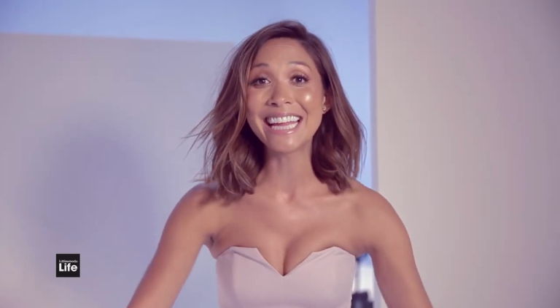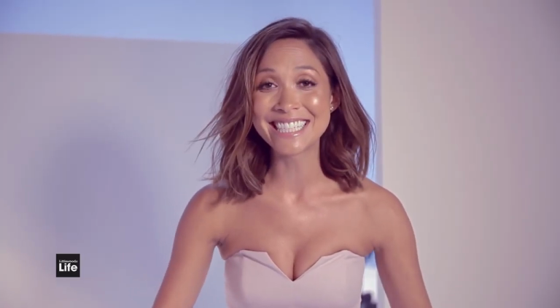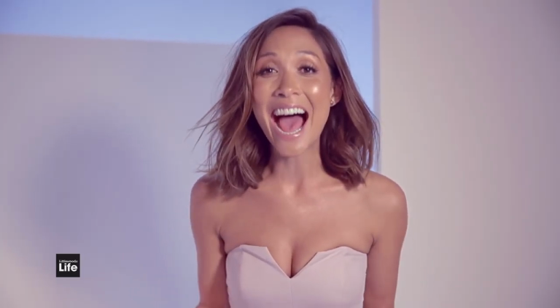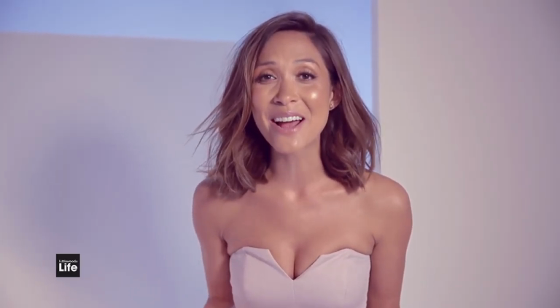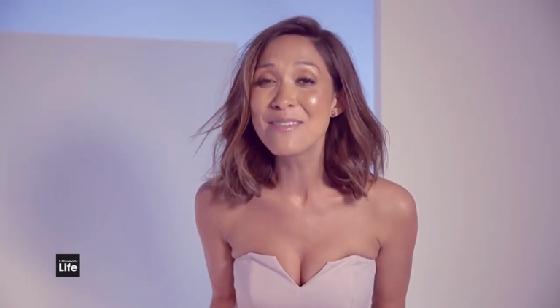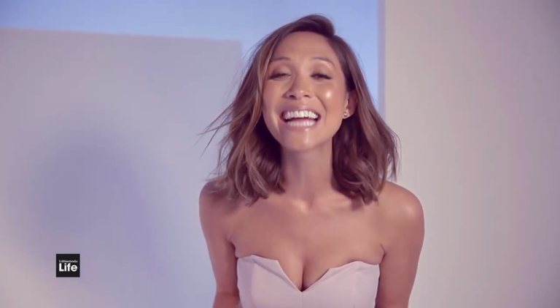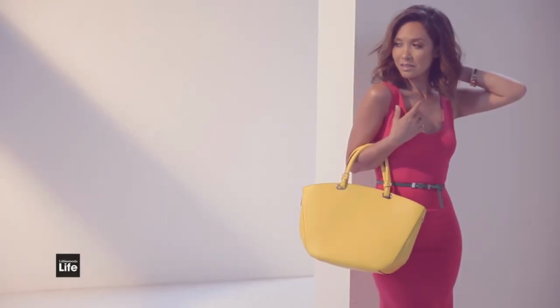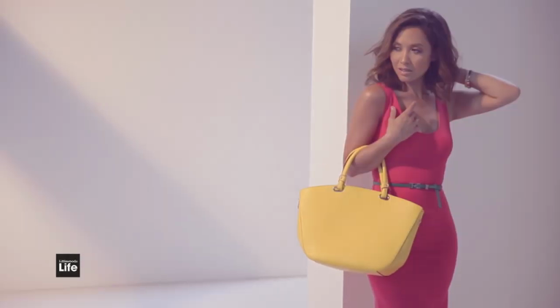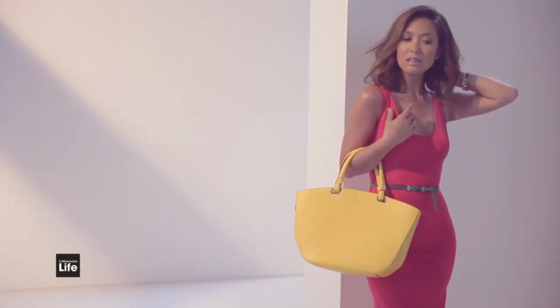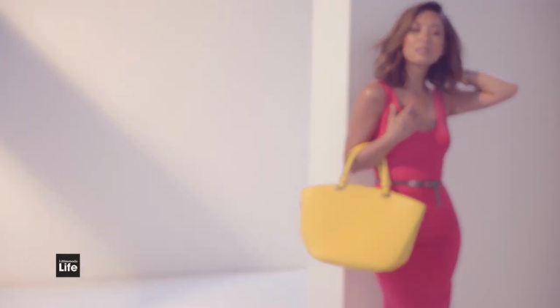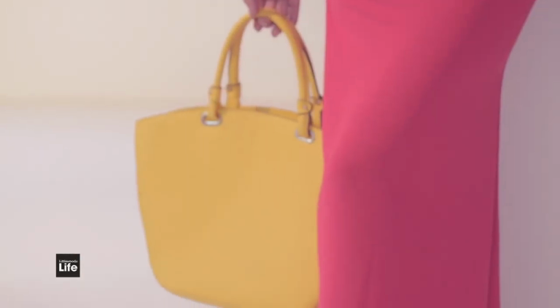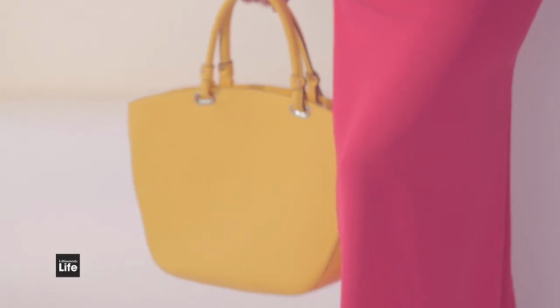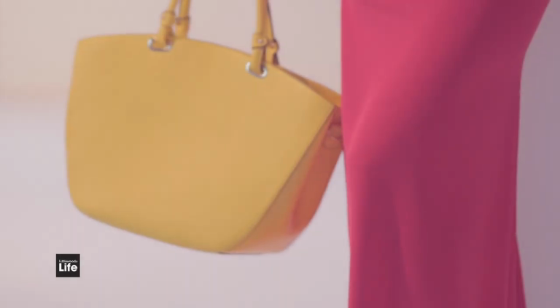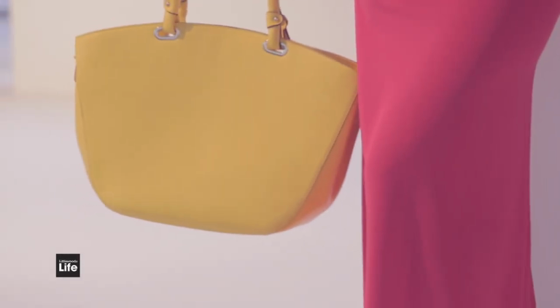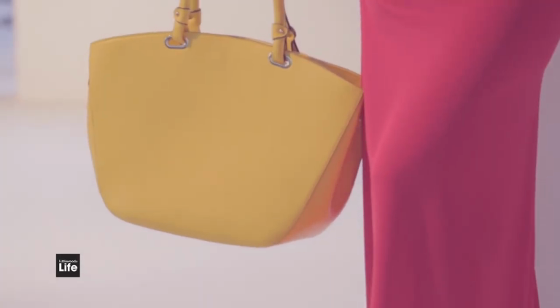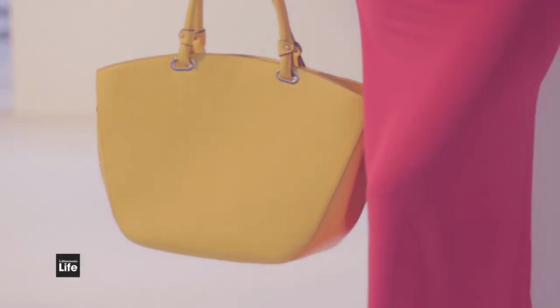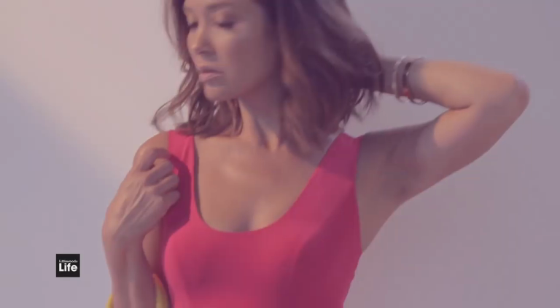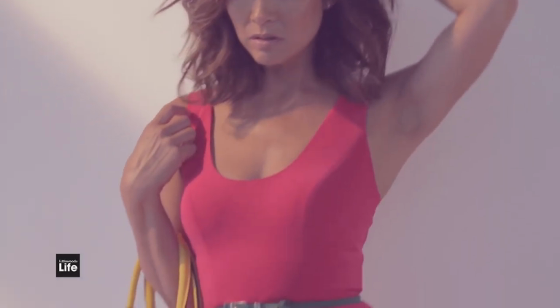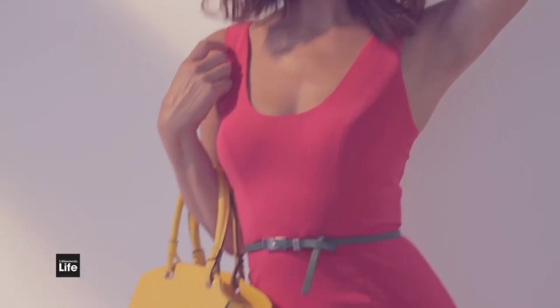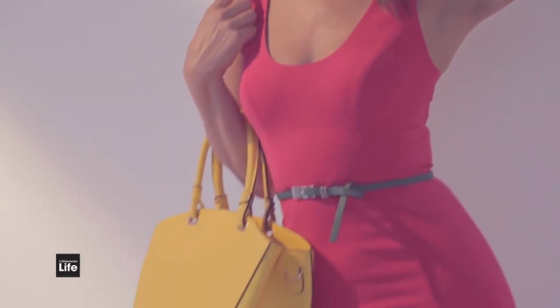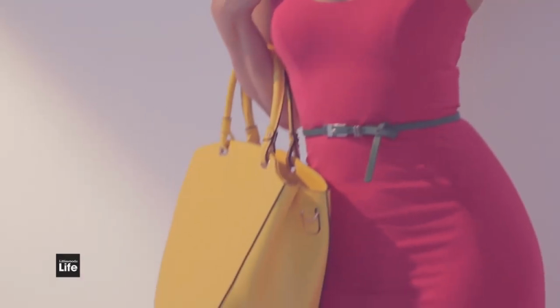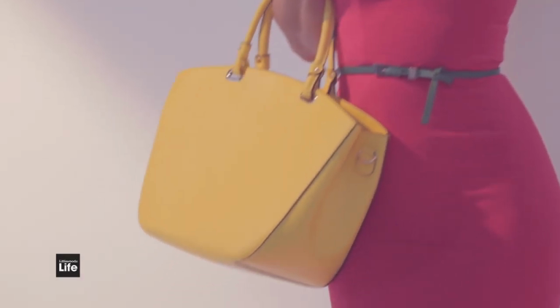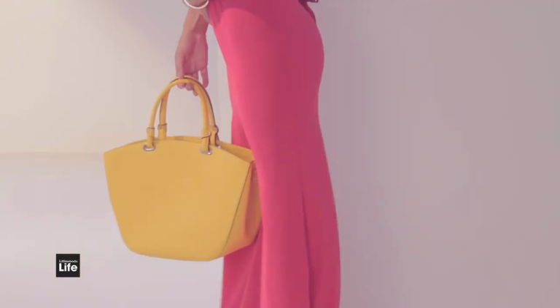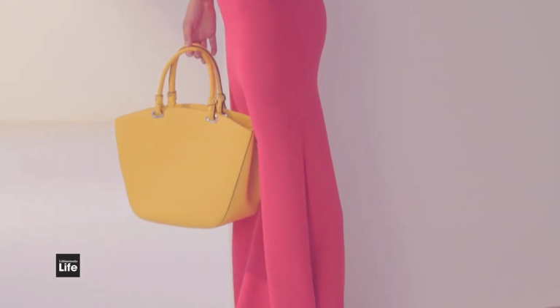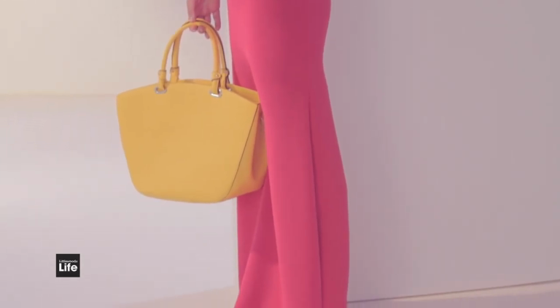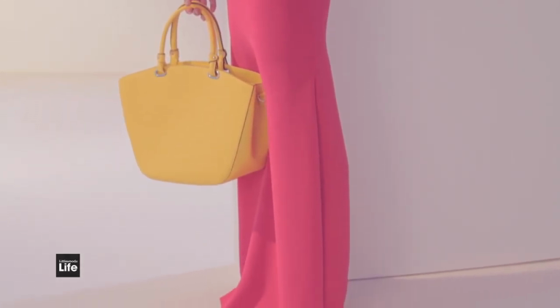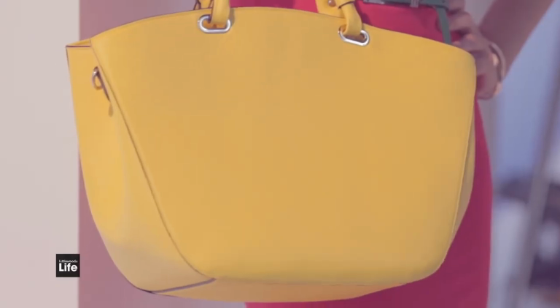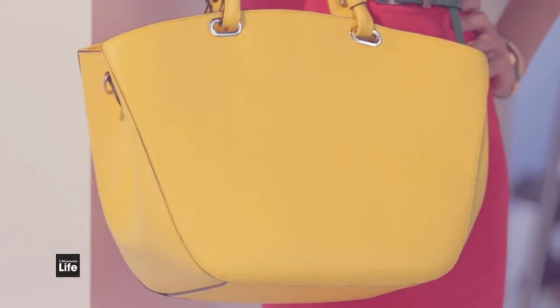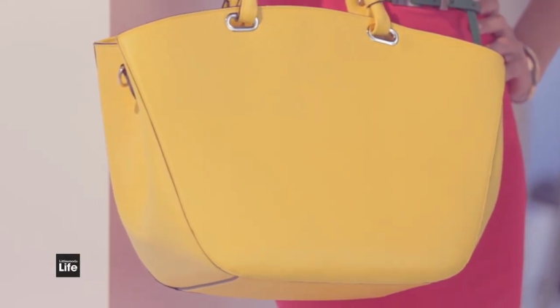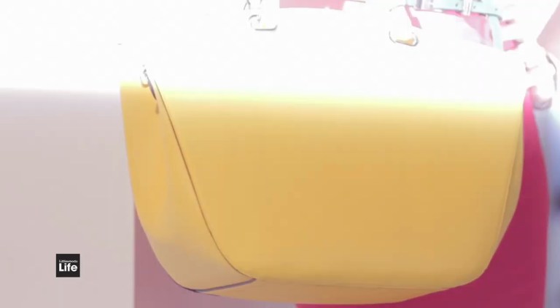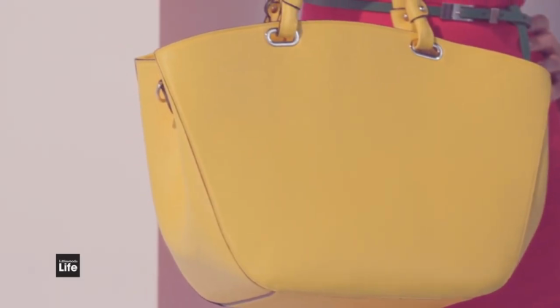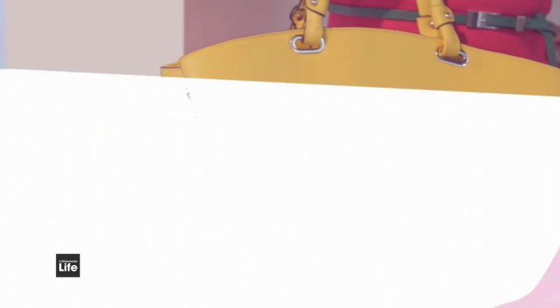Ladies, I have my own handbags. The yellow massive tote is going to be coming everywhere with me. You know what mums are like — we just throw it all in. Make-up, food, keys, phone — it all goes in and I love it.